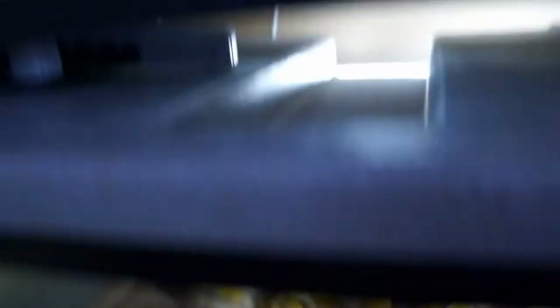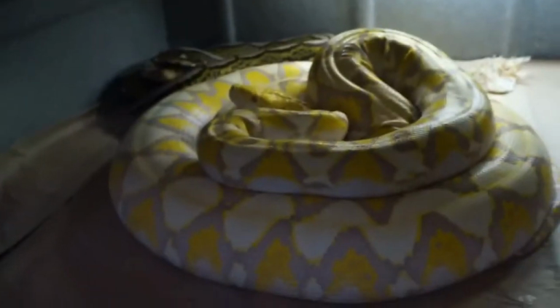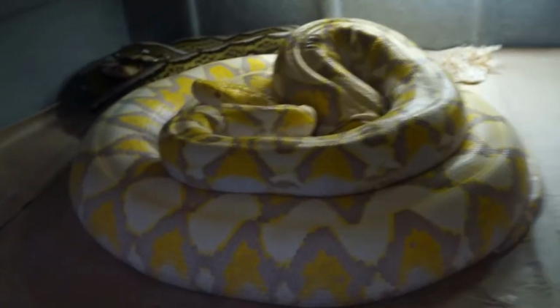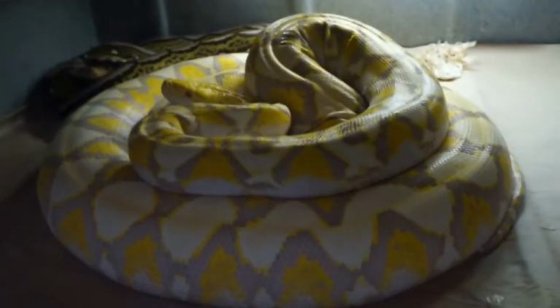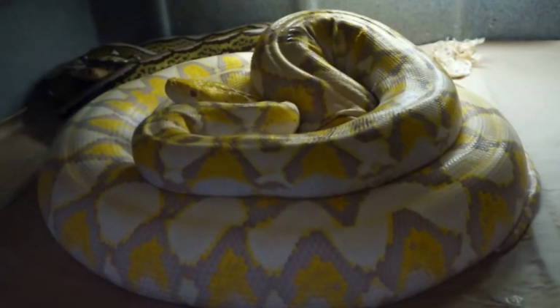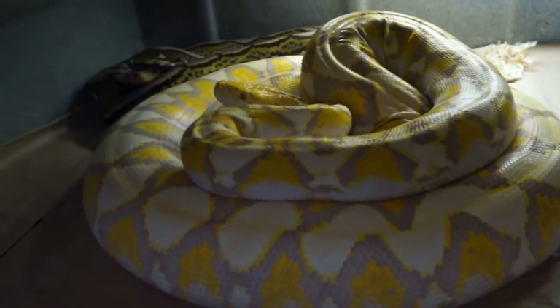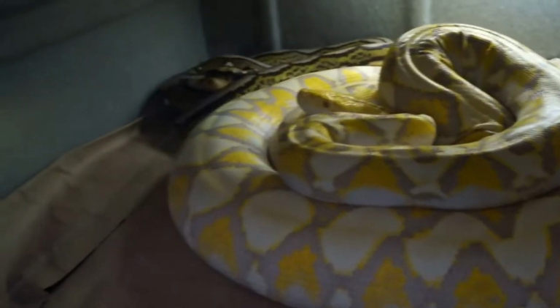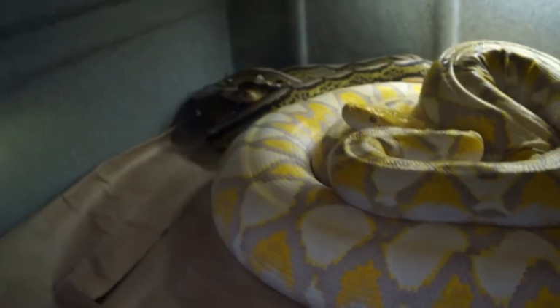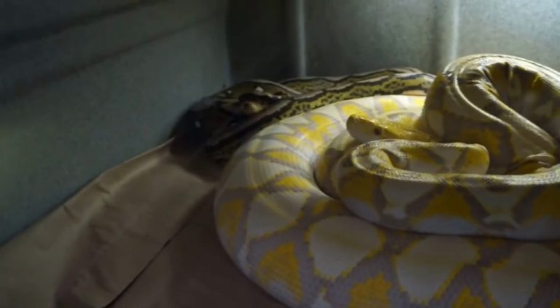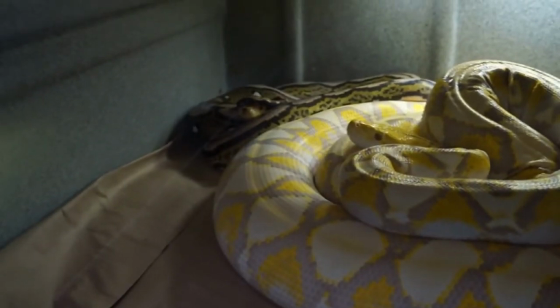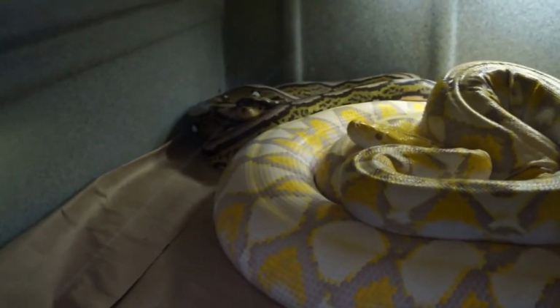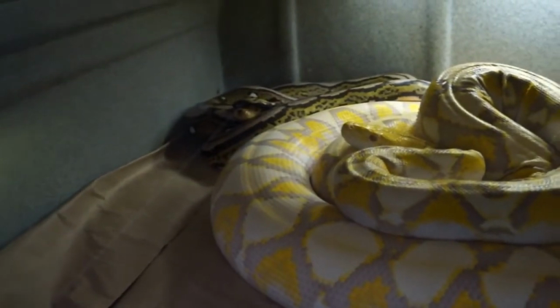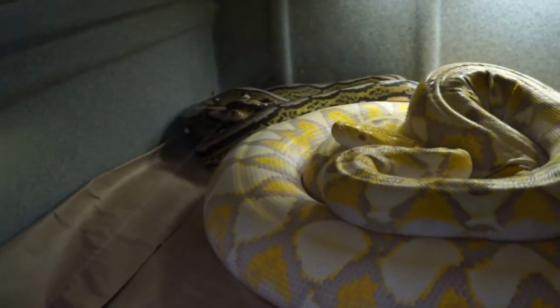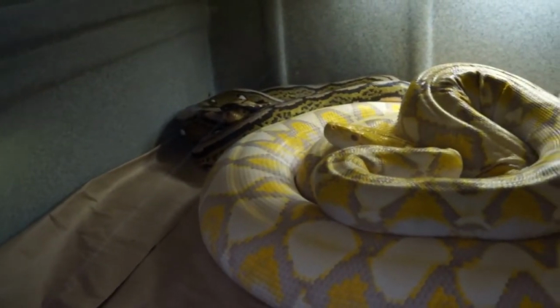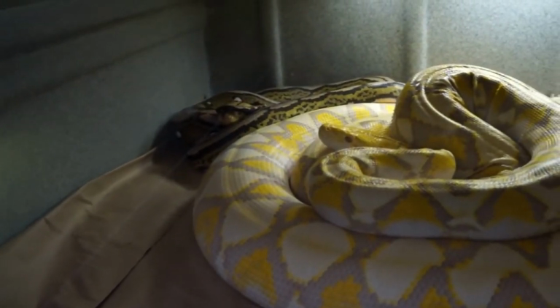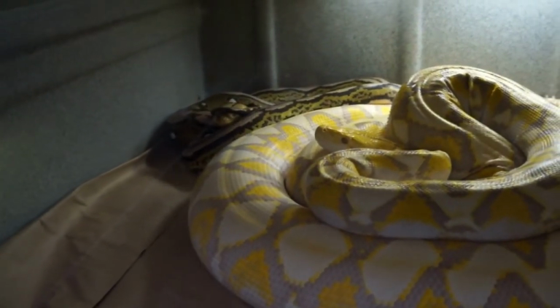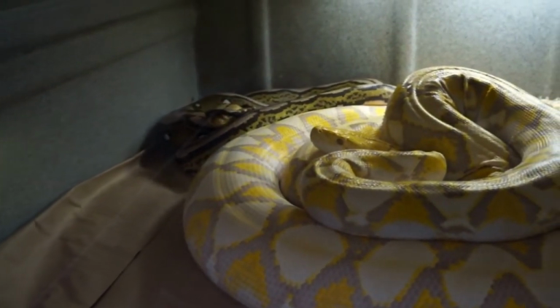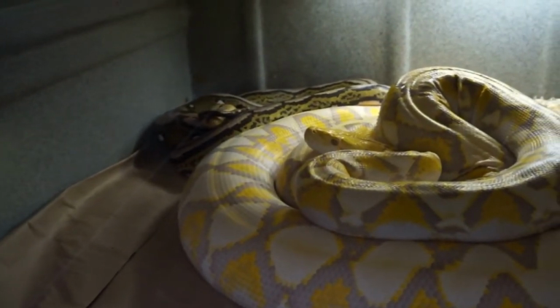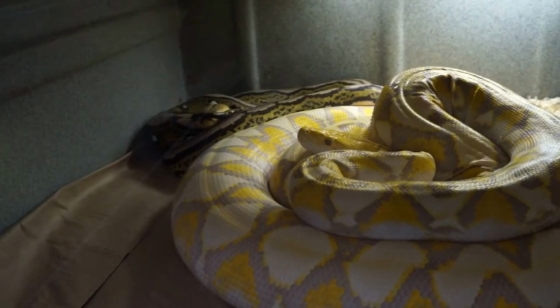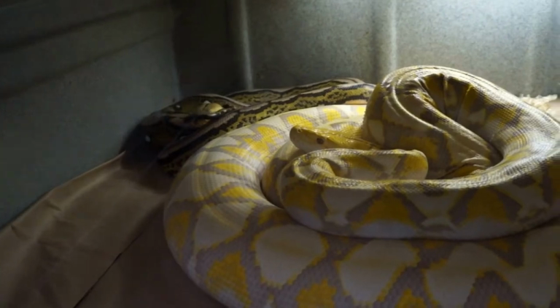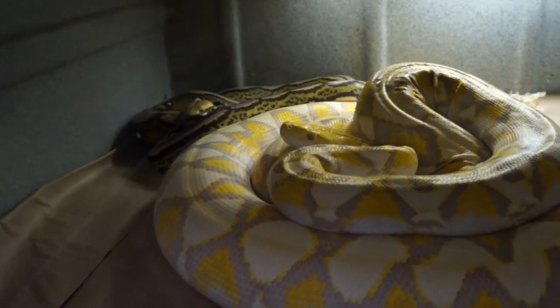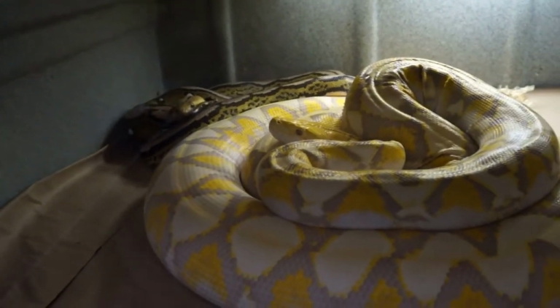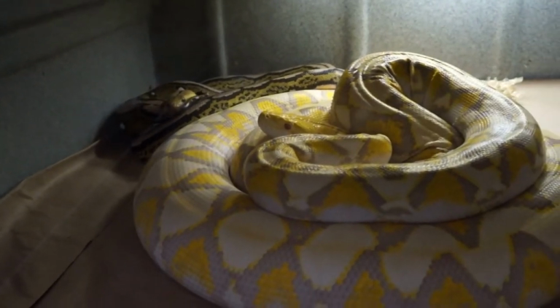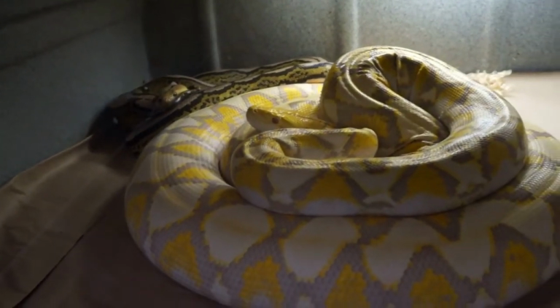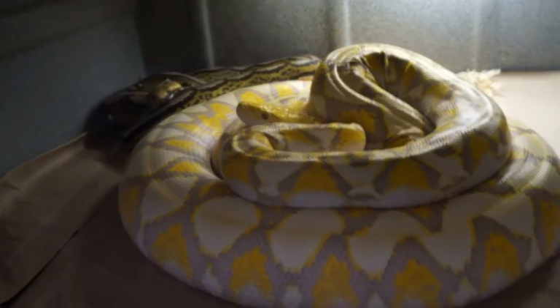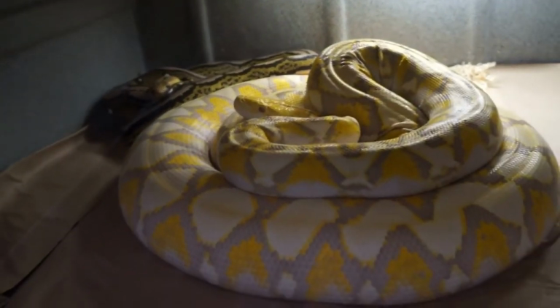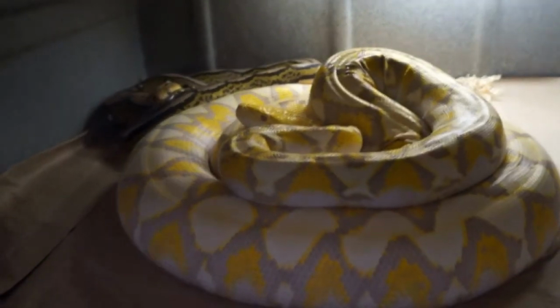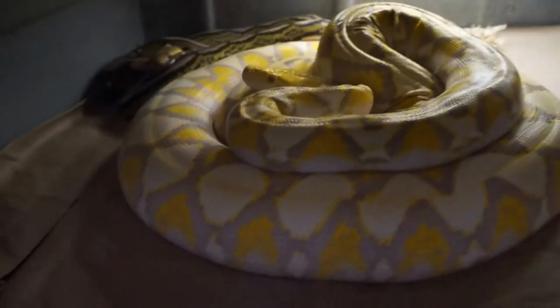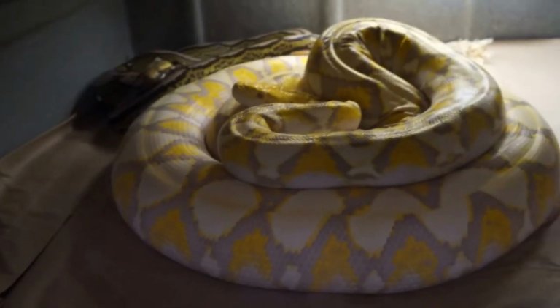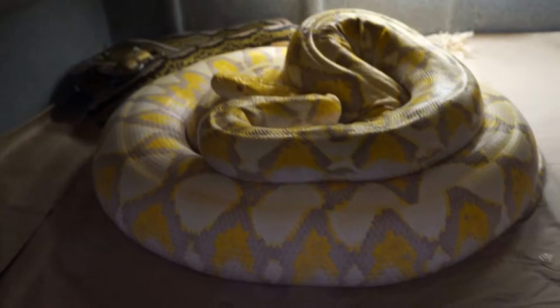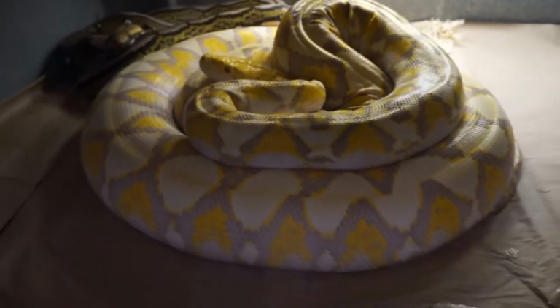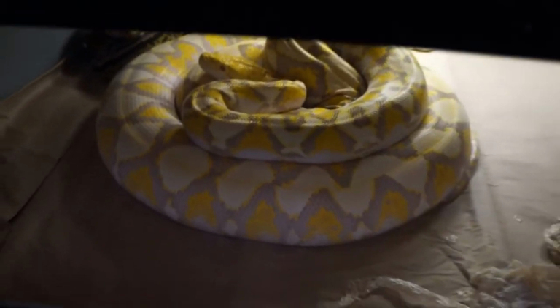Down here we have my purple Oprah, and in the back there is my Motley Tiger Het. He's a proven breeder. Bred him last year. Hopefully something takes off with these guys, but it's still early, so we'll see.